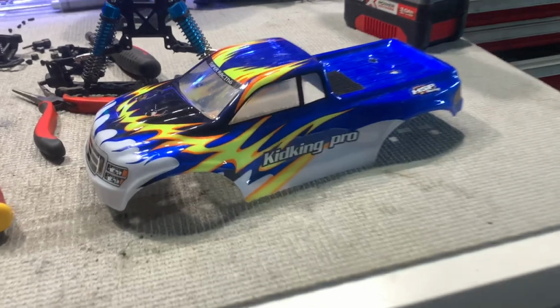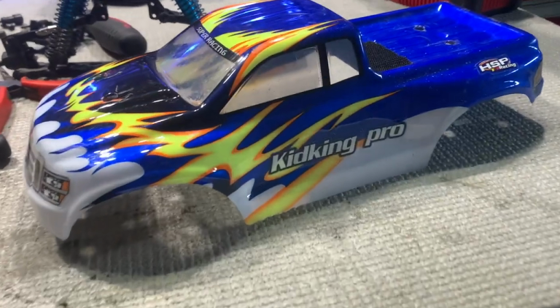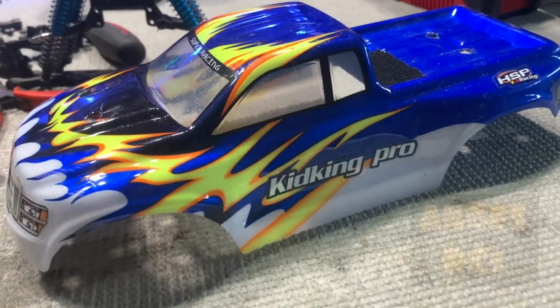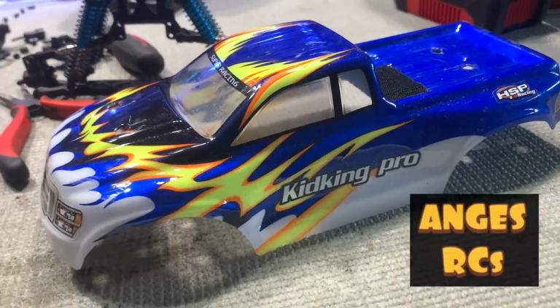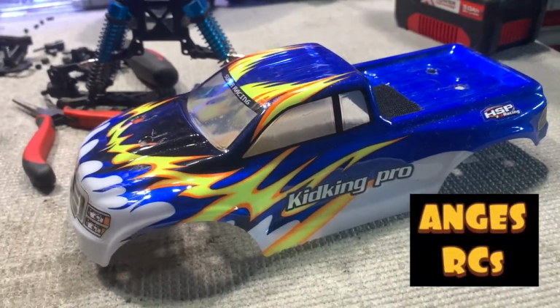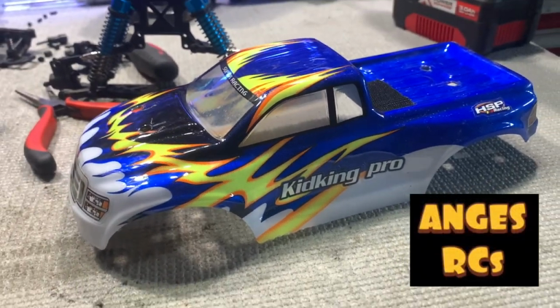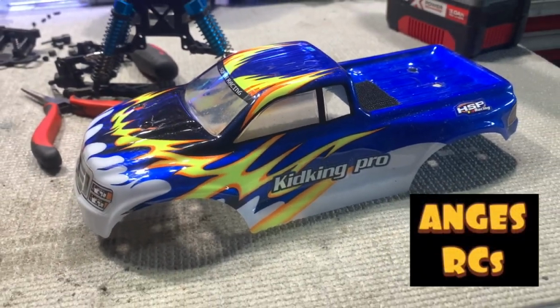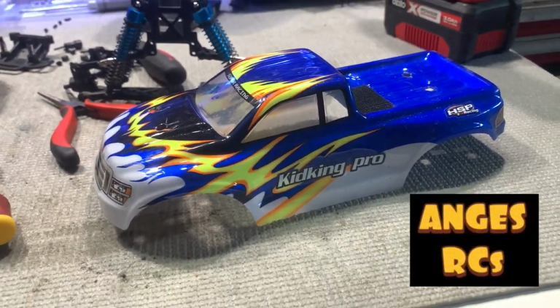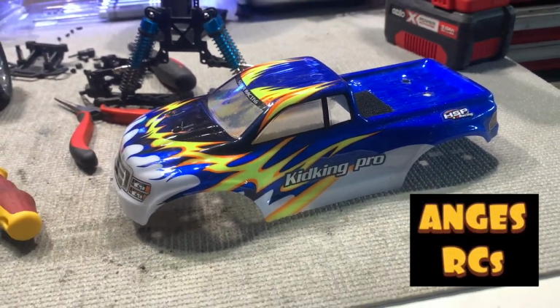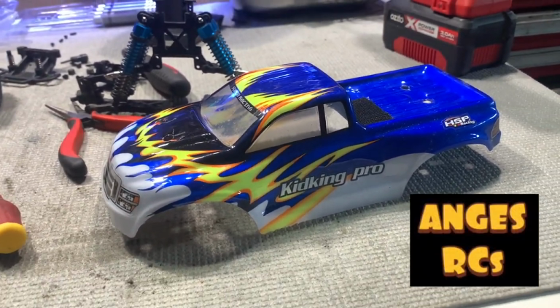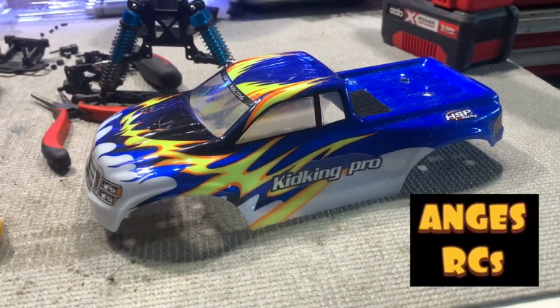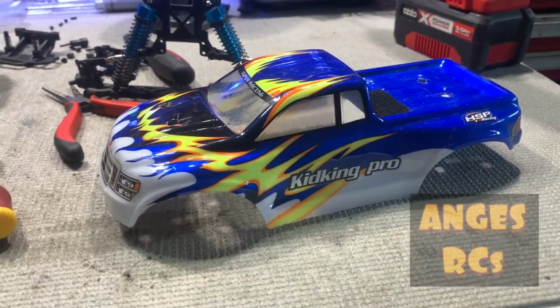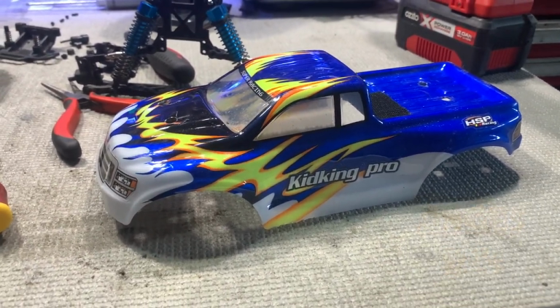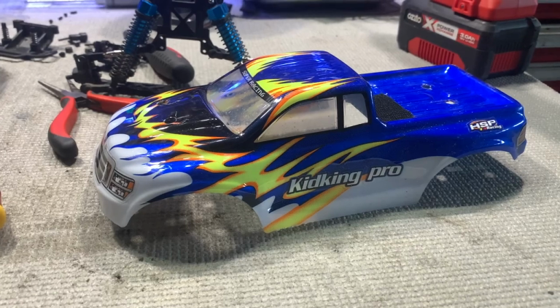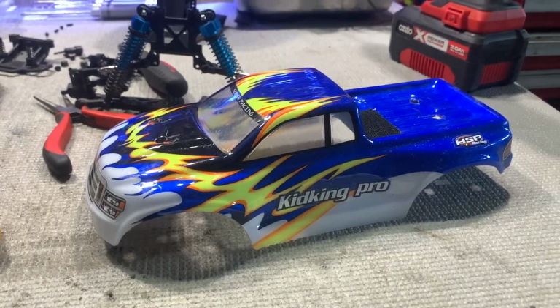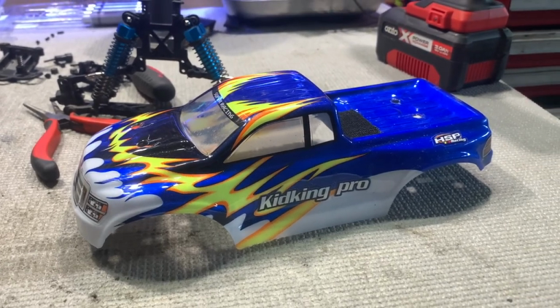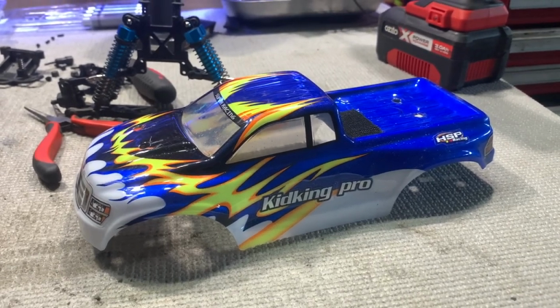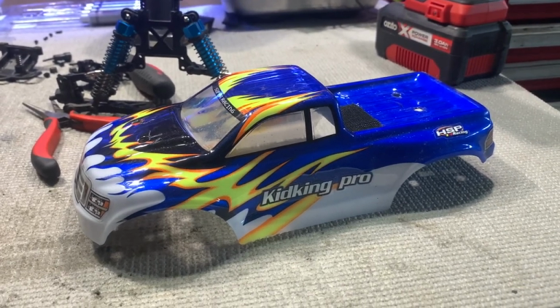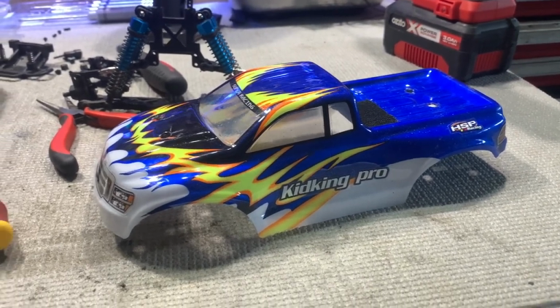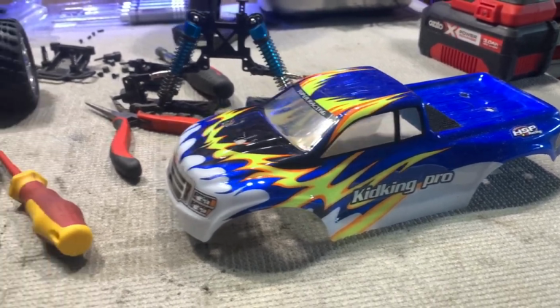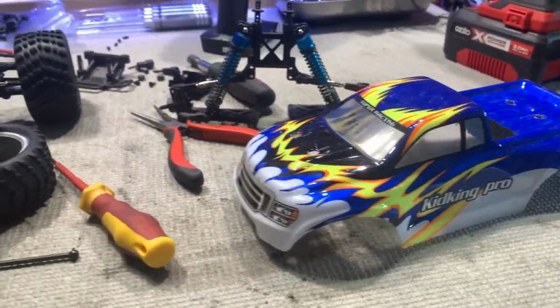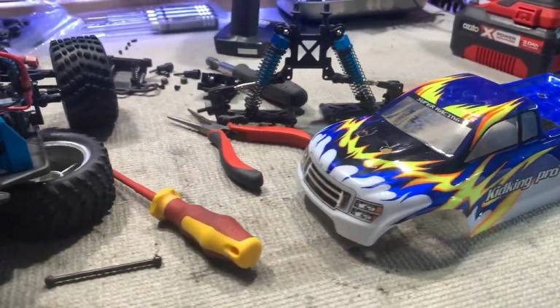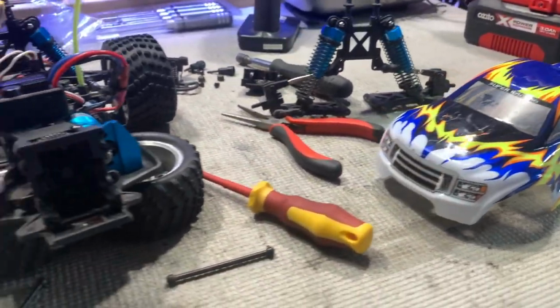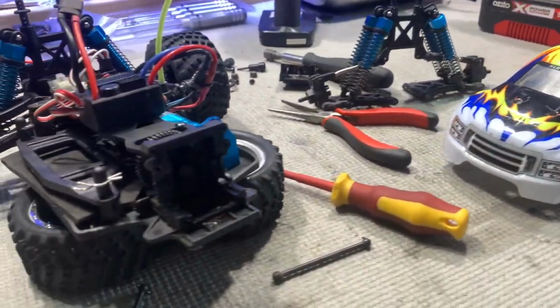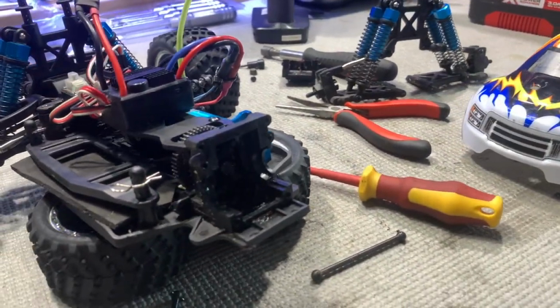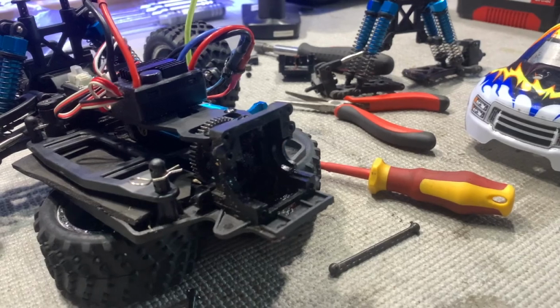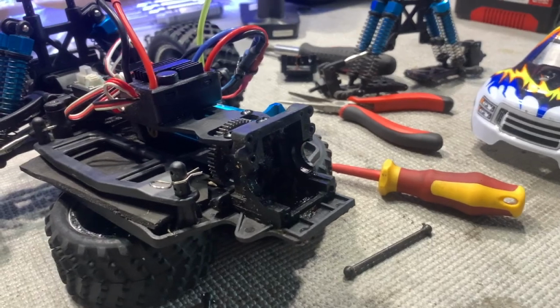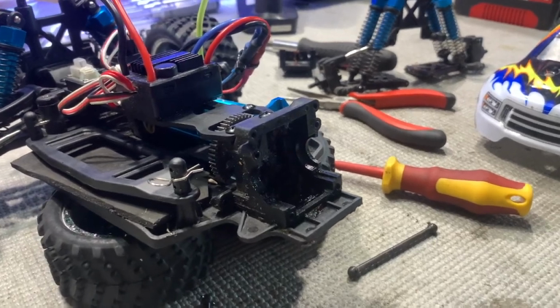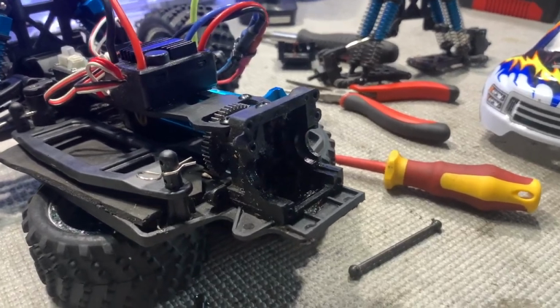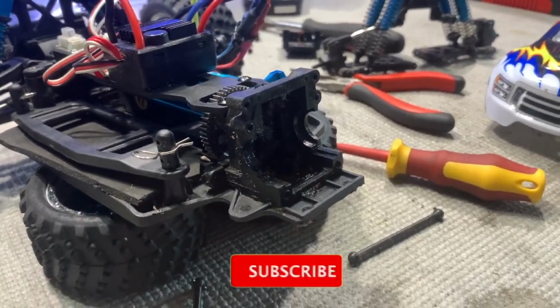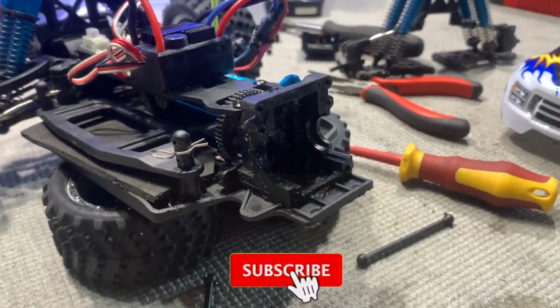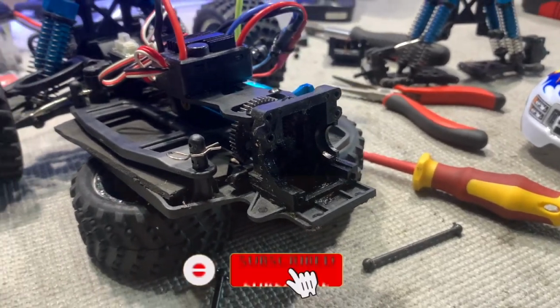G'day guys, what is going on? Ange here again. Welcome back to the channel. So today I'm going to be doing some differential repairs on my HSP 1/16 scale 94186.